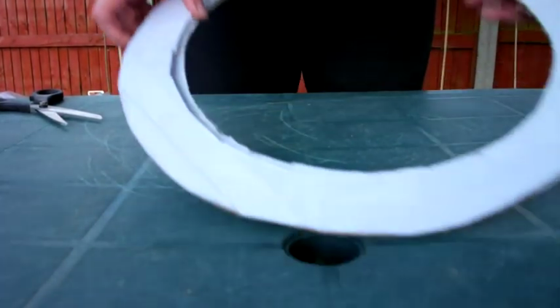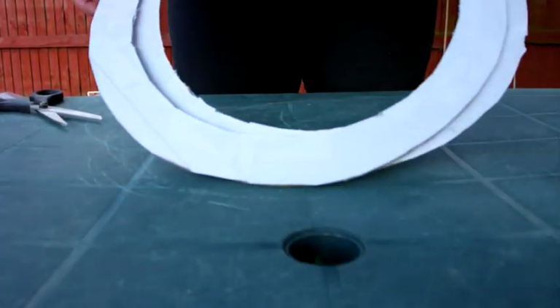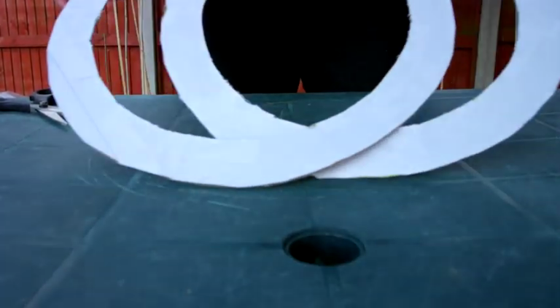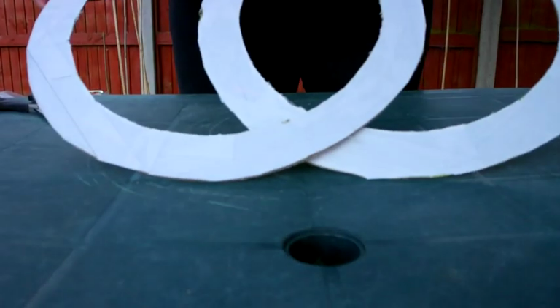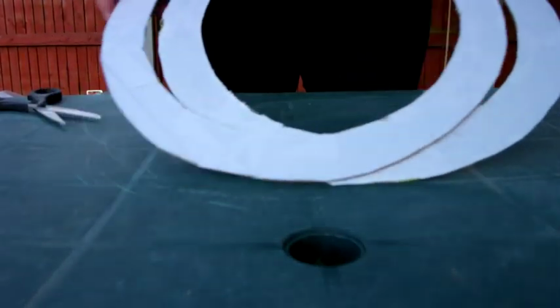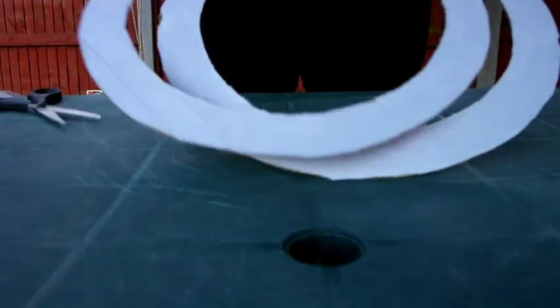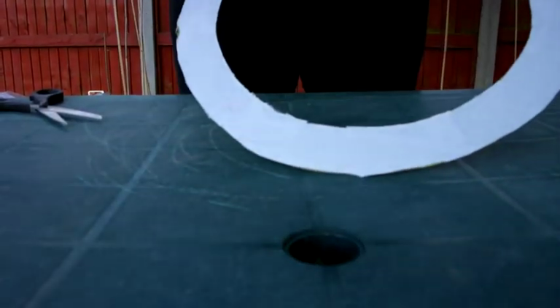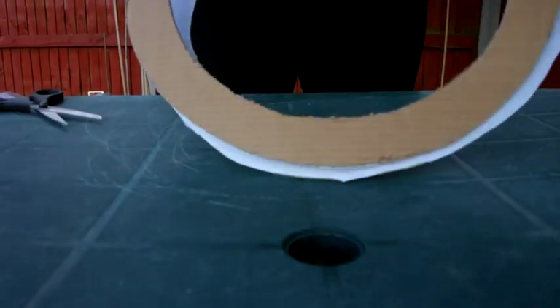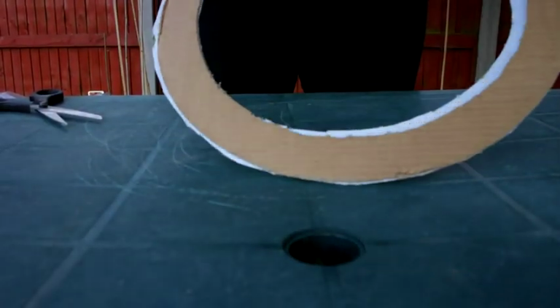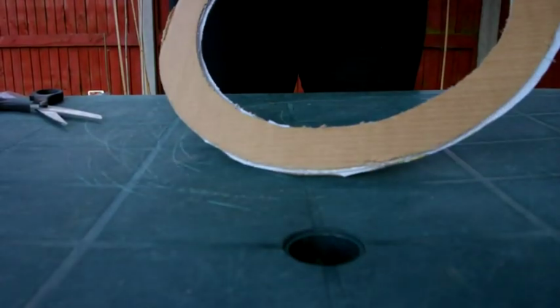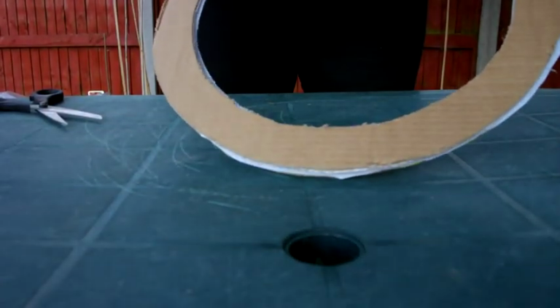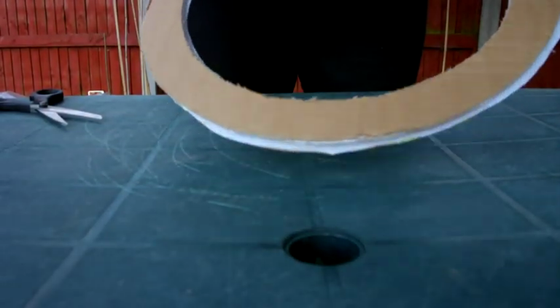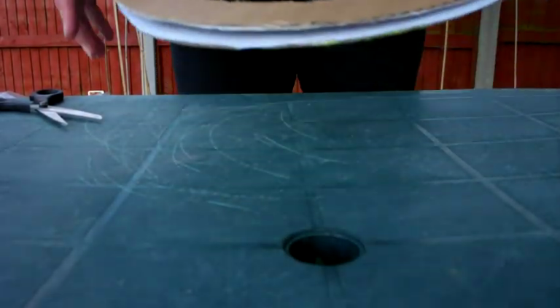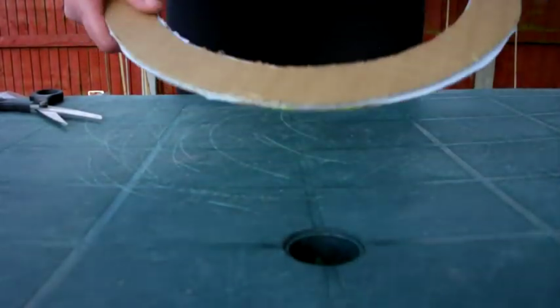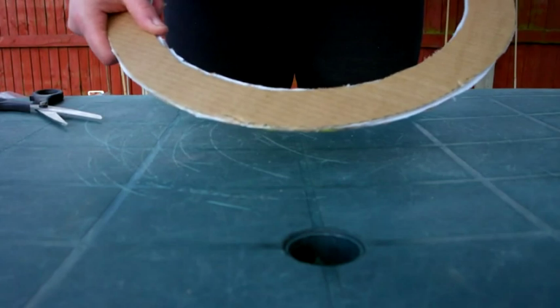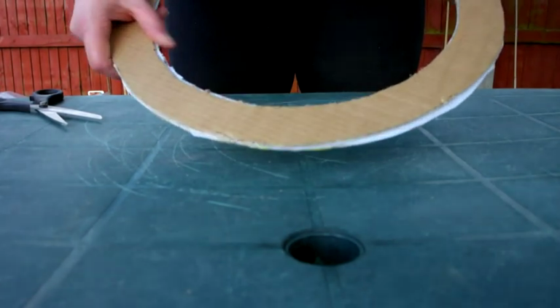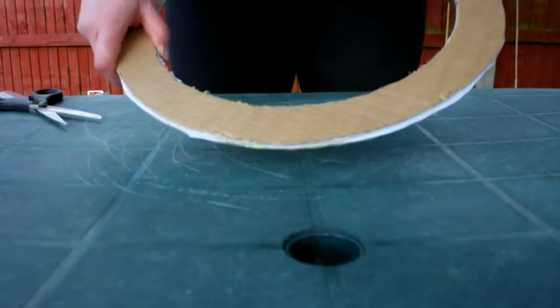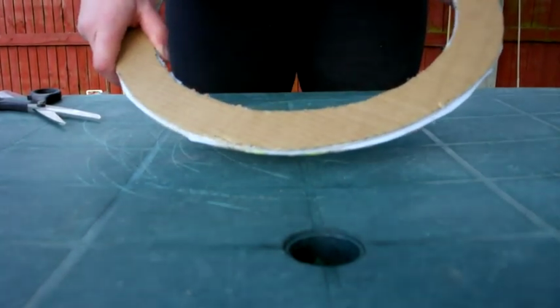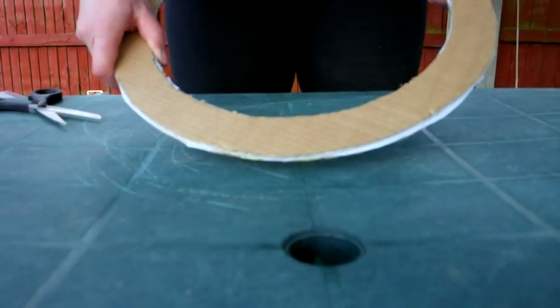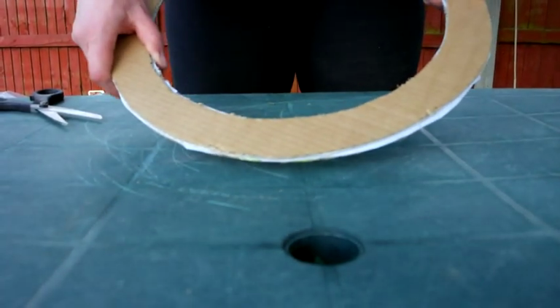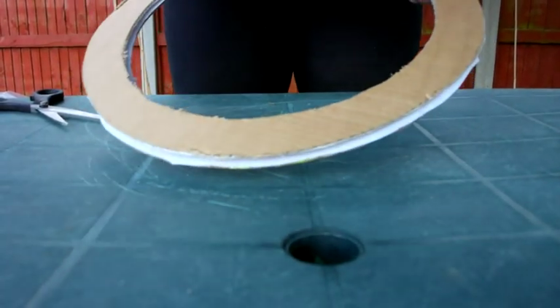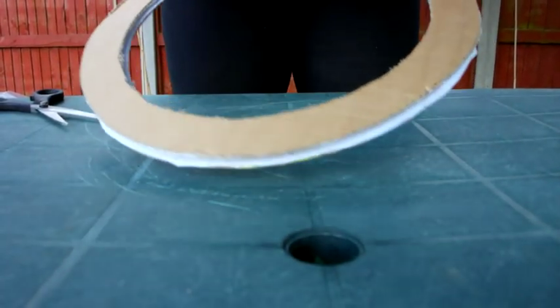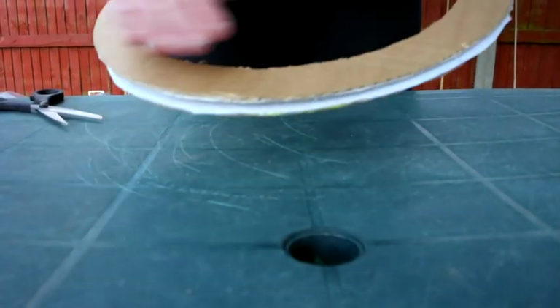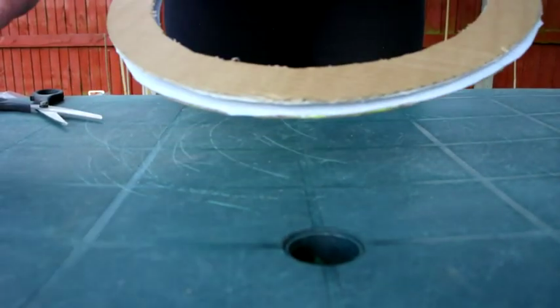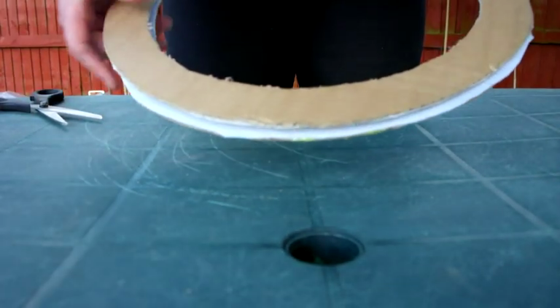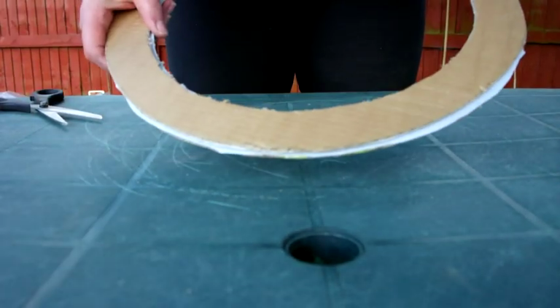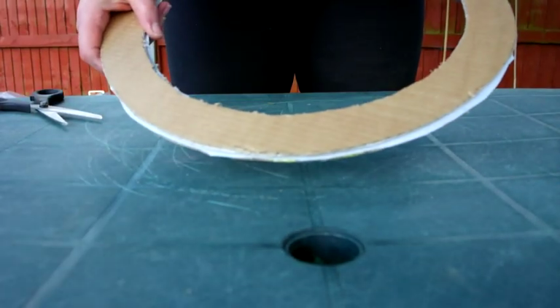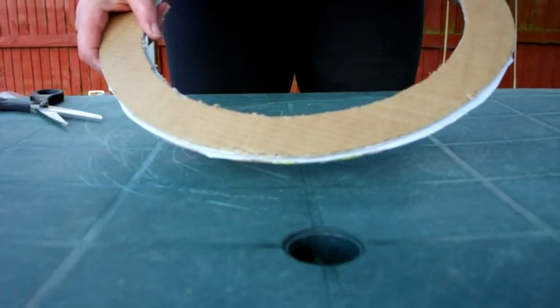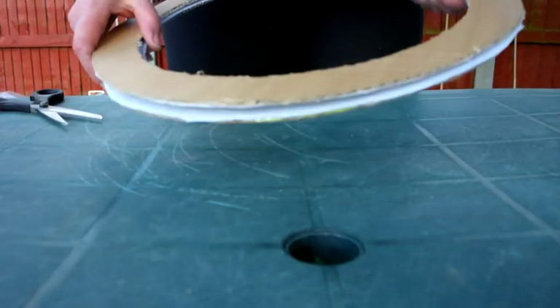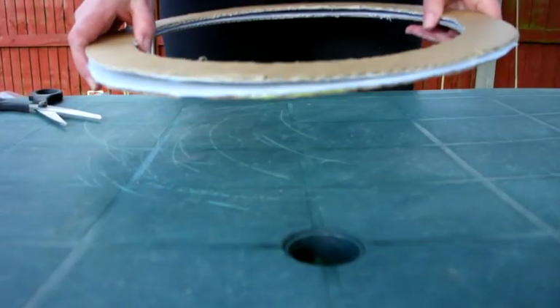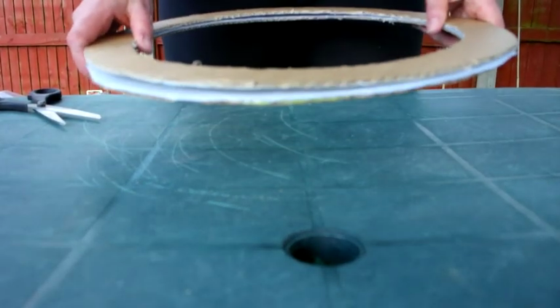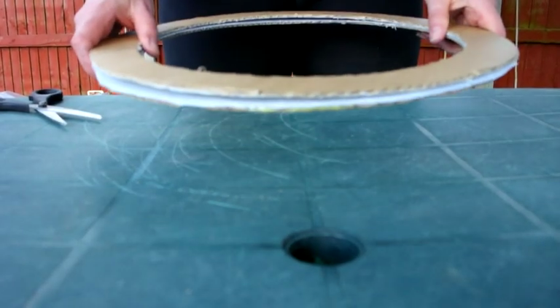There are the two rings, which will go like this, and the film will be stuck between them.